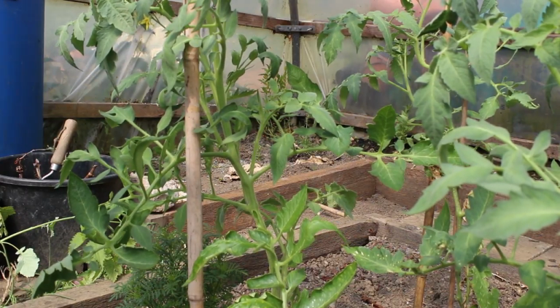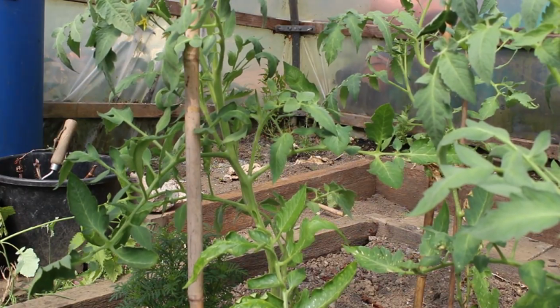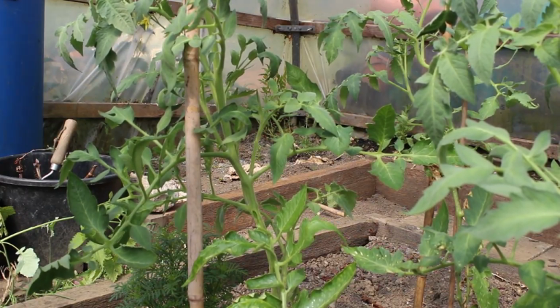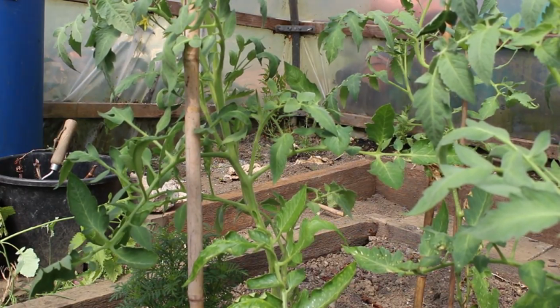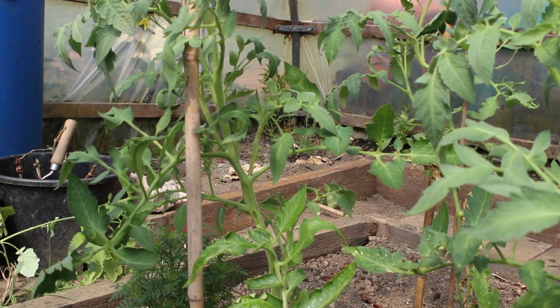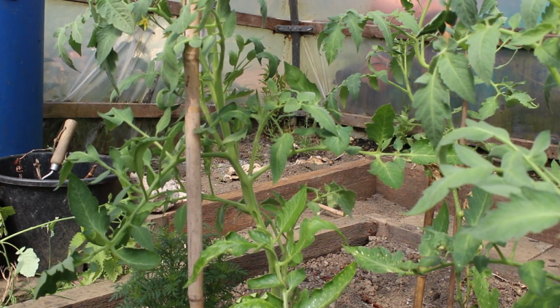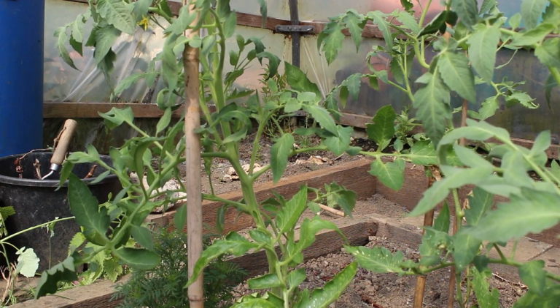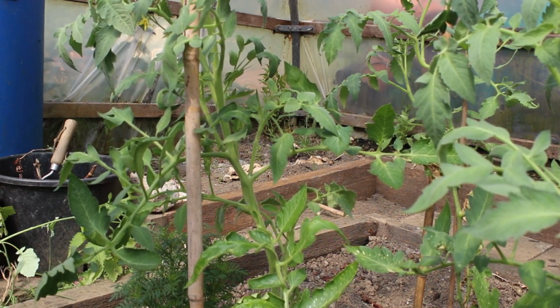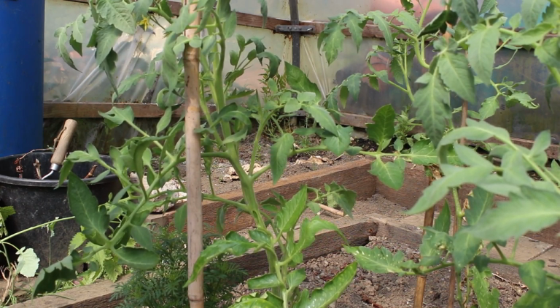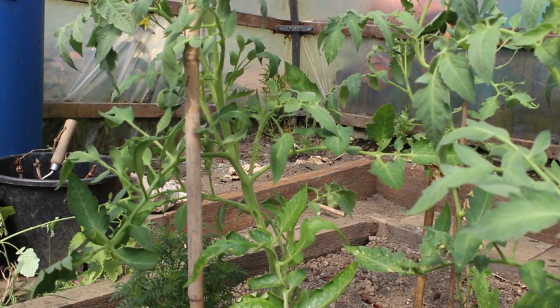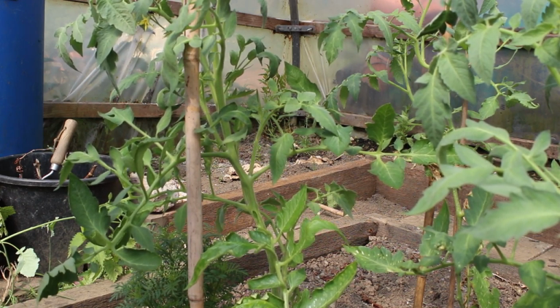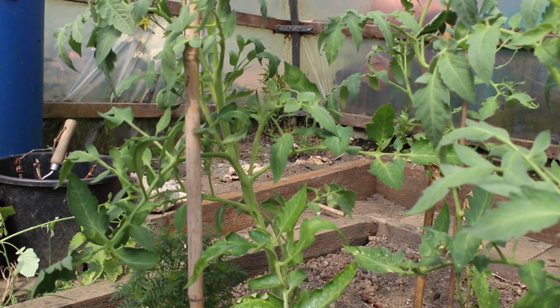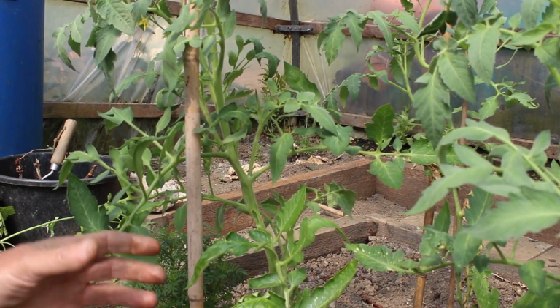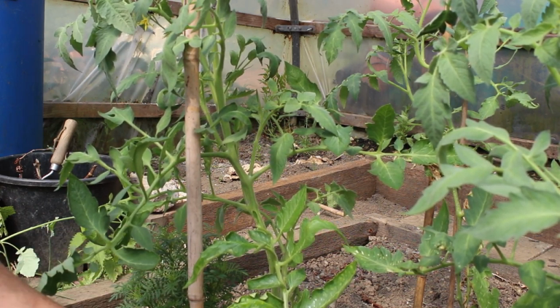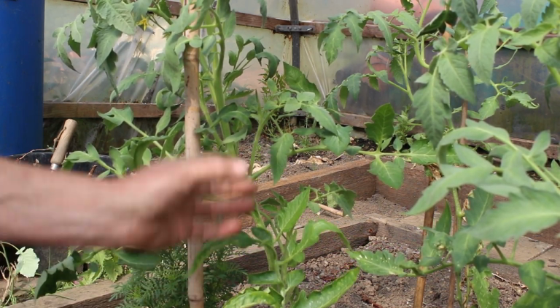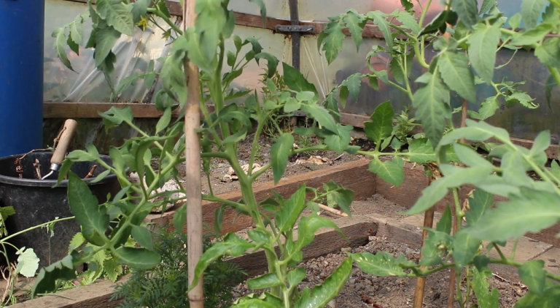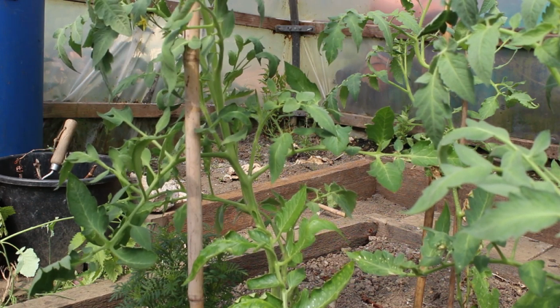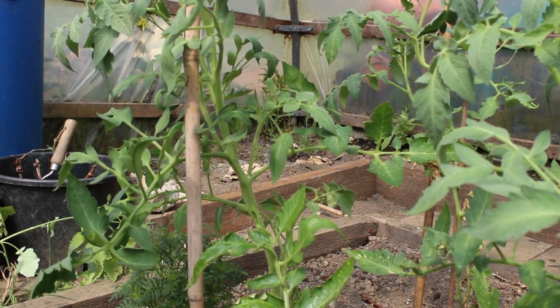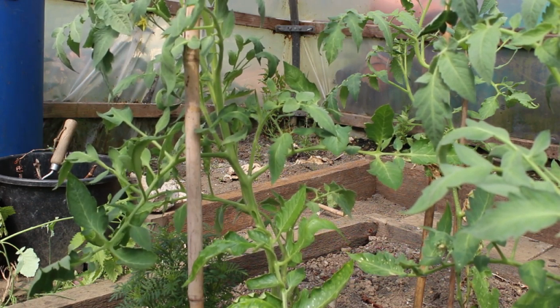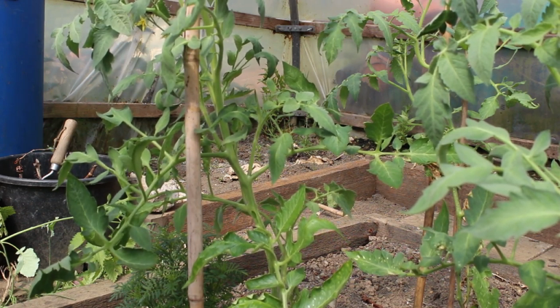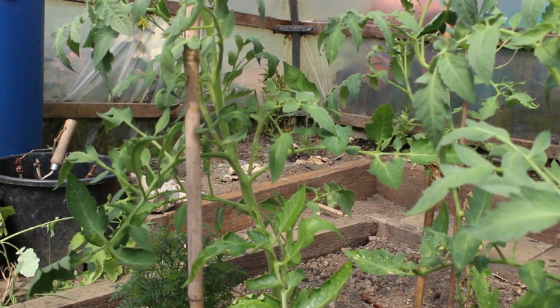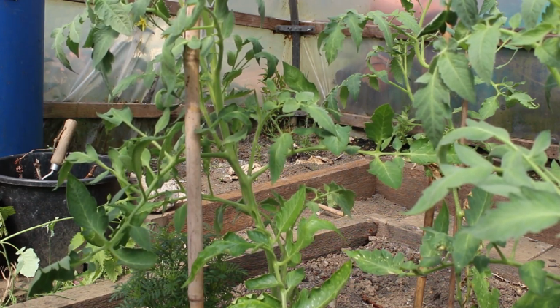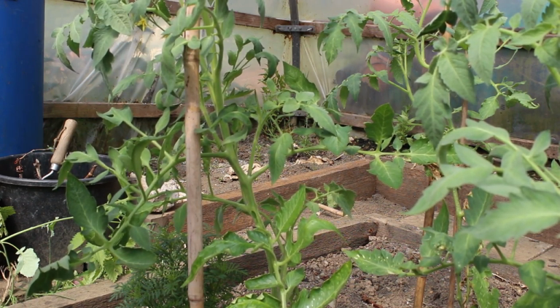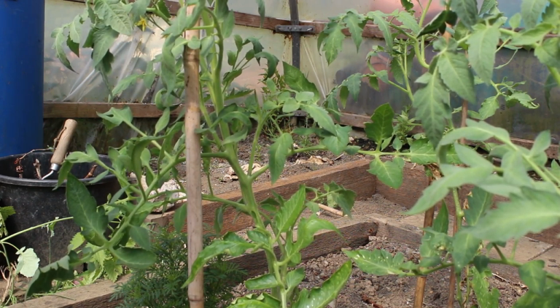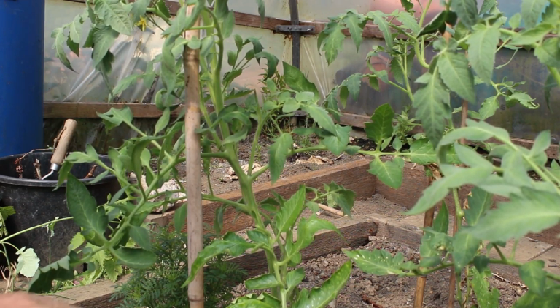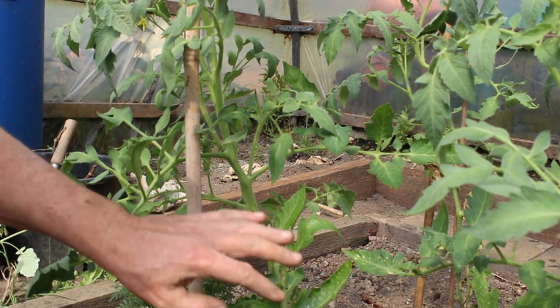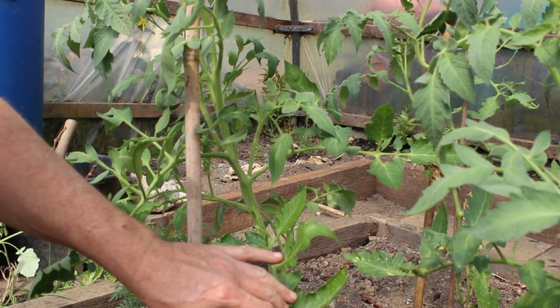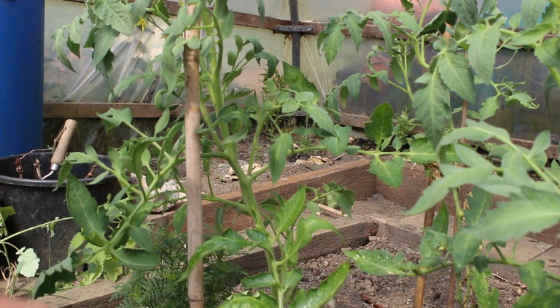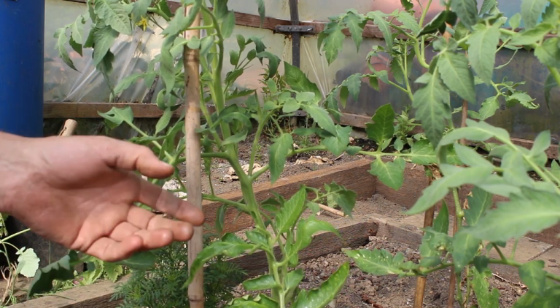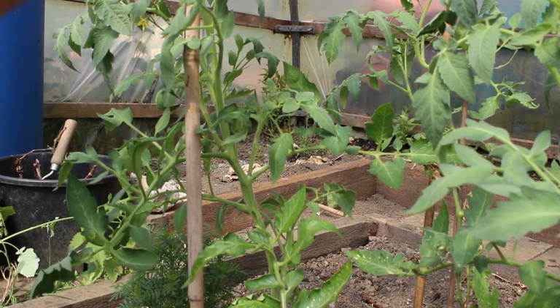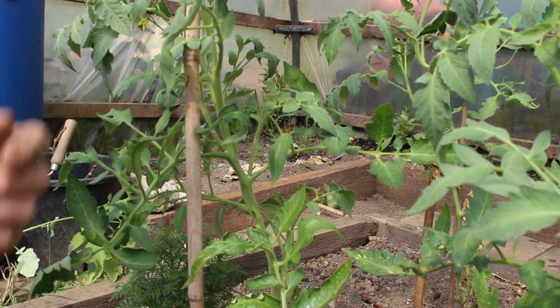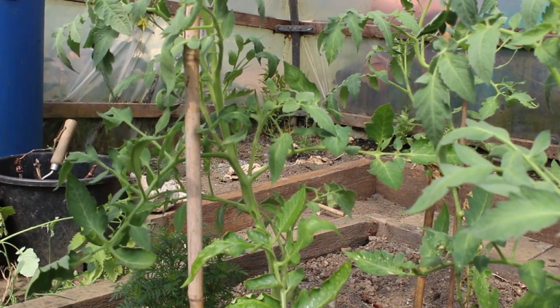Tomatoes — and these are what they call indeterminate tomatoes, meaning they just grow straight up in a cordon and you train them straight up. I won't confuse you with the bush type, but this is what the majority of people grow.